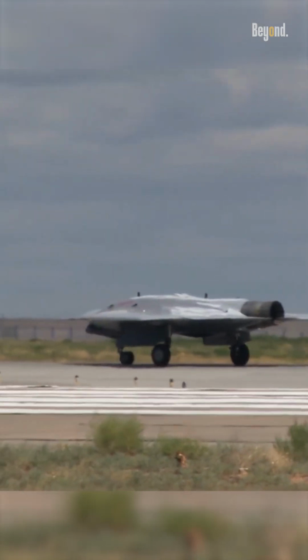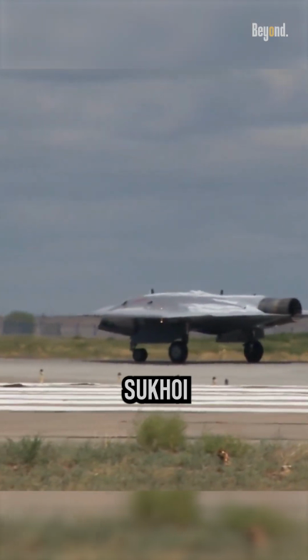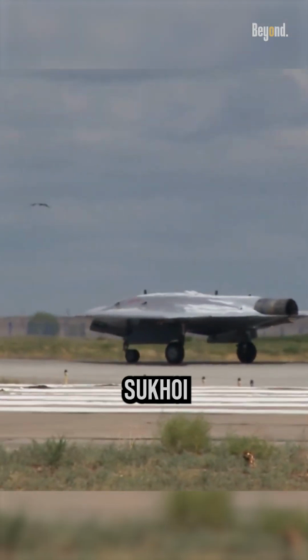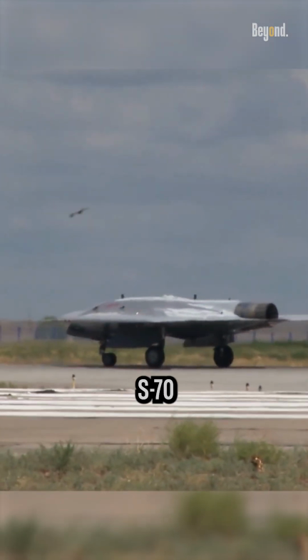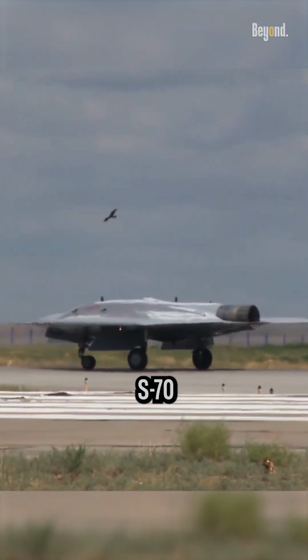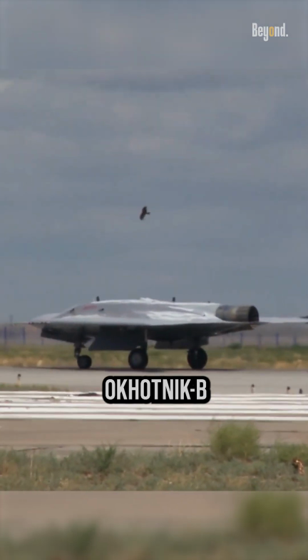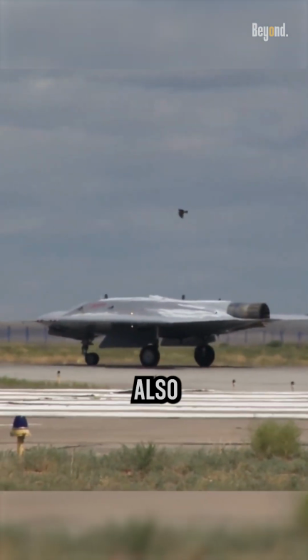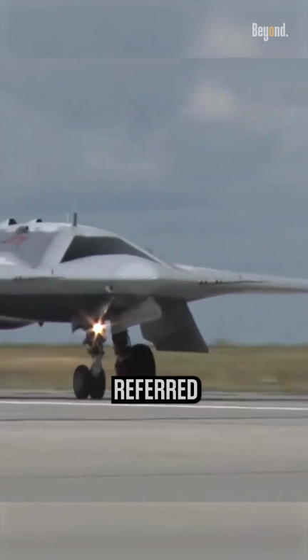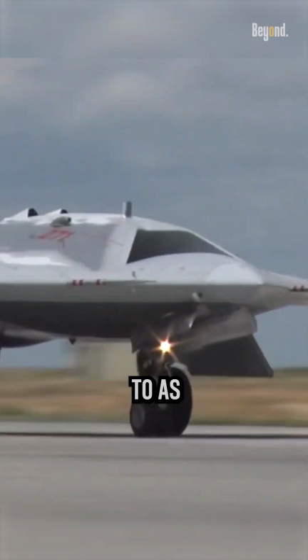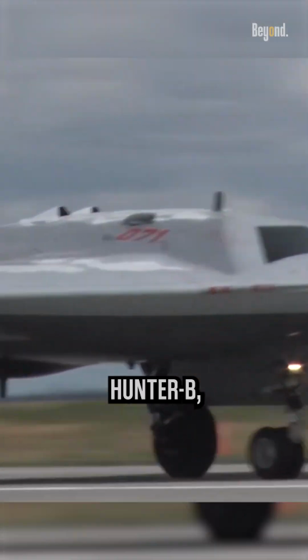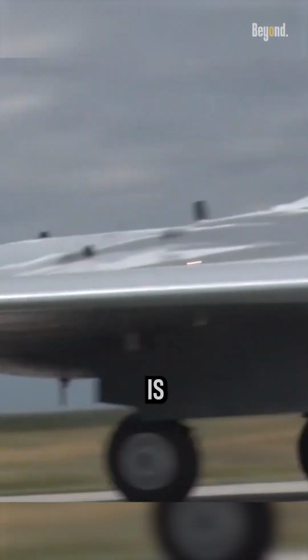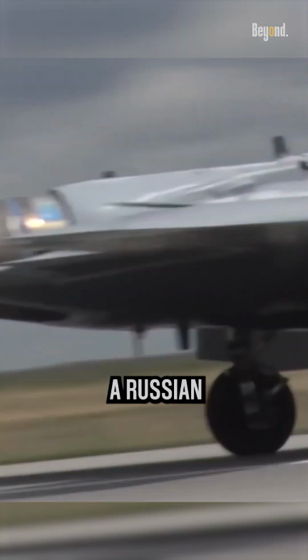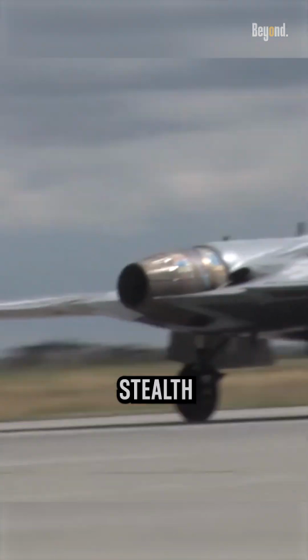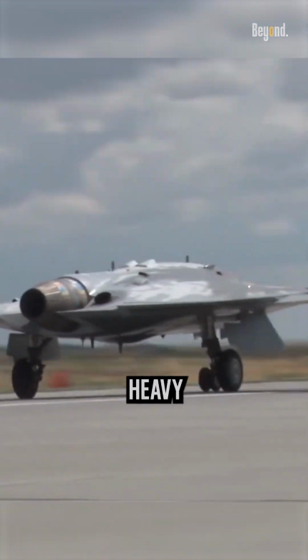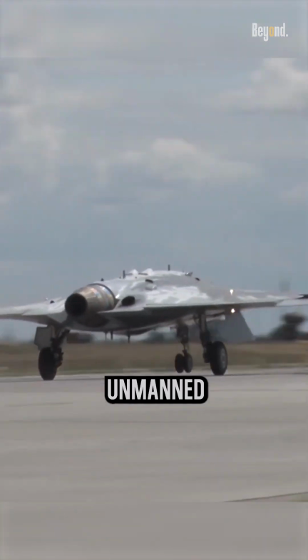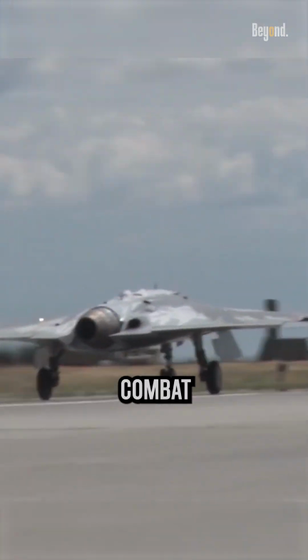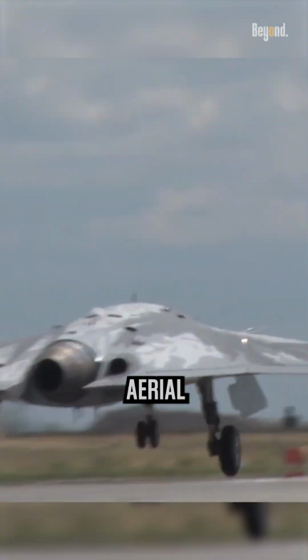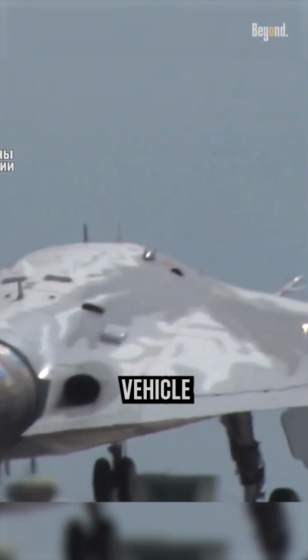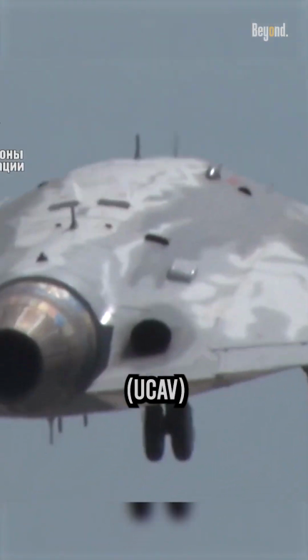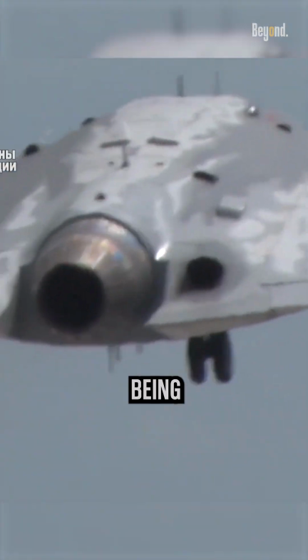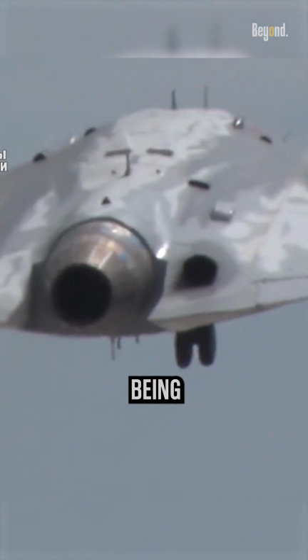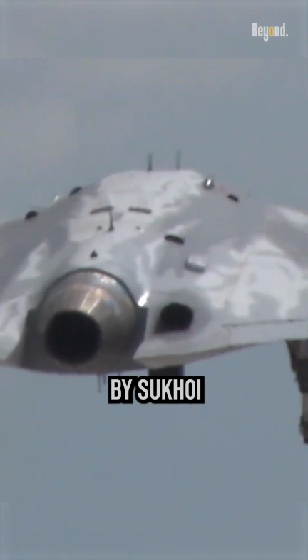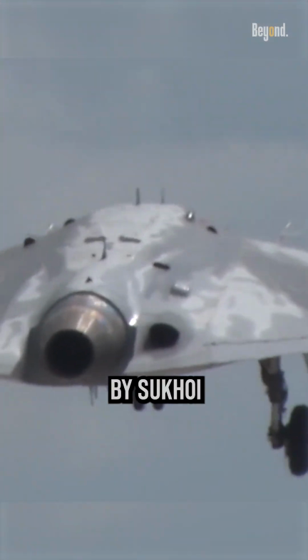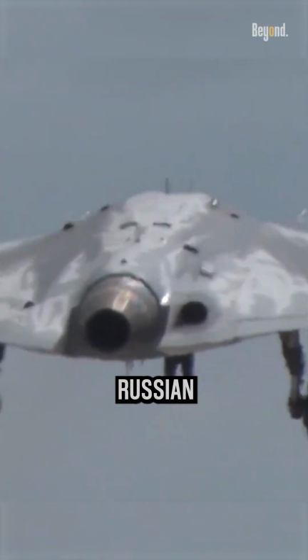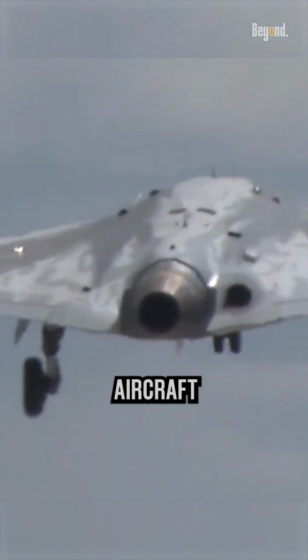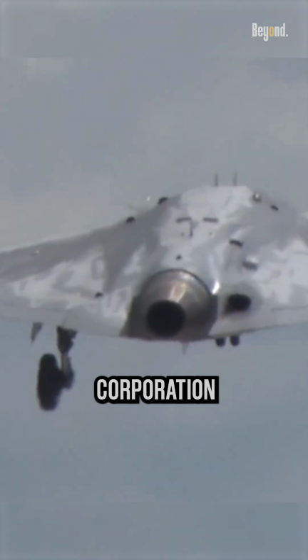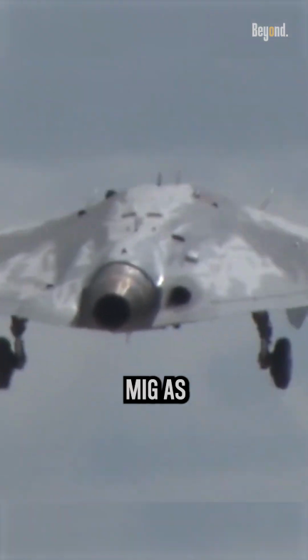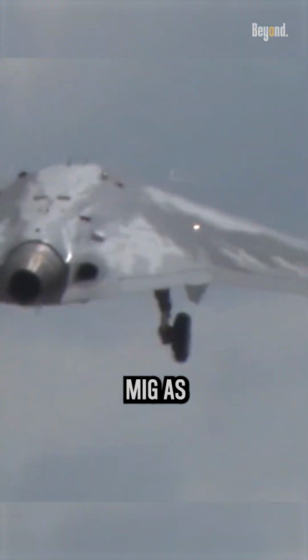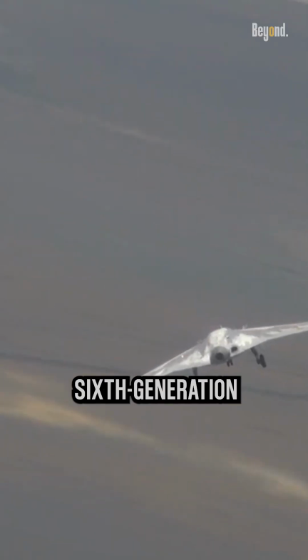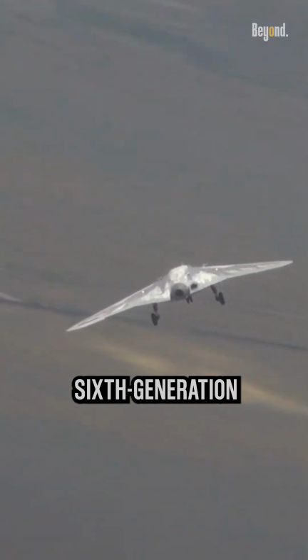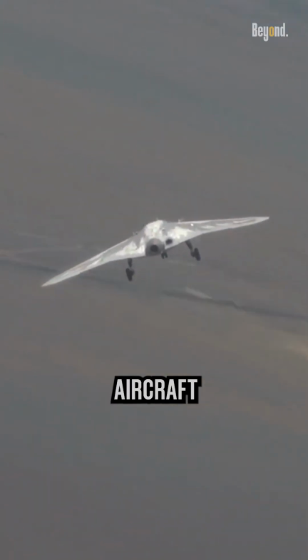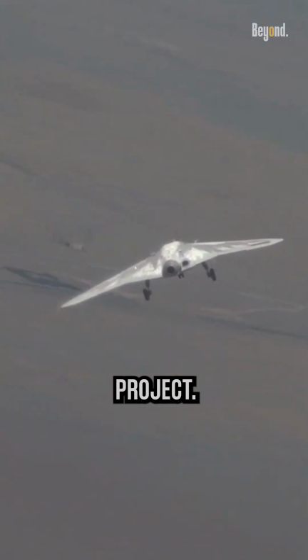The Sukhoi S-70 Okhotnik-B, also referred to as Hunter B, is a Russian stealth heavy unmanned combat aerial vehicle being developed by Sukhoi and Russian Aircraft Corporation MiG as a sixth generation aircraft project.